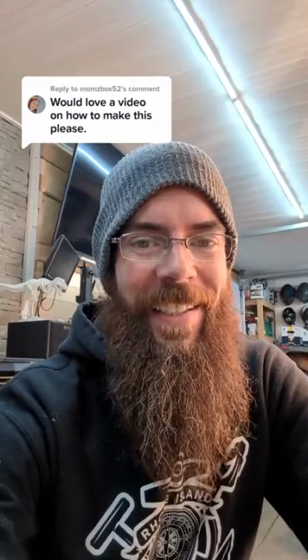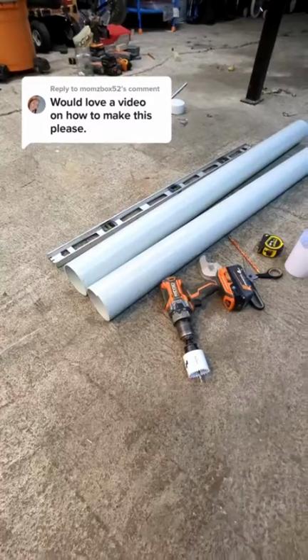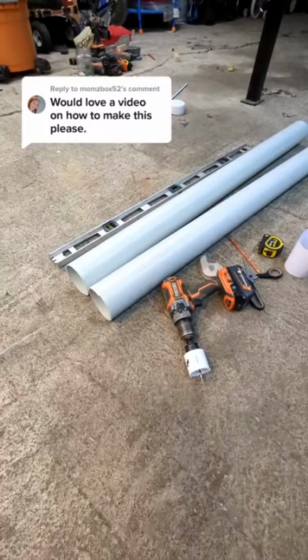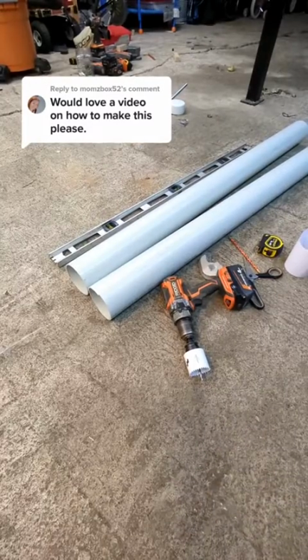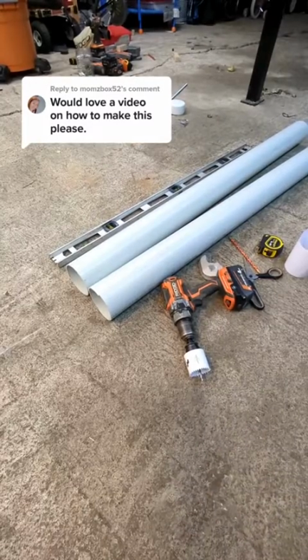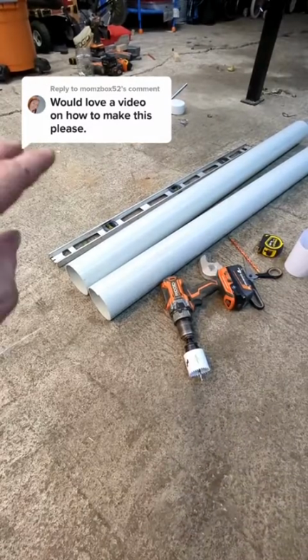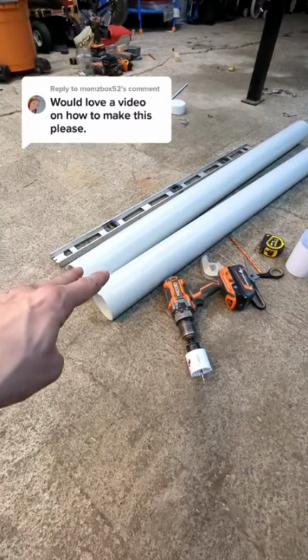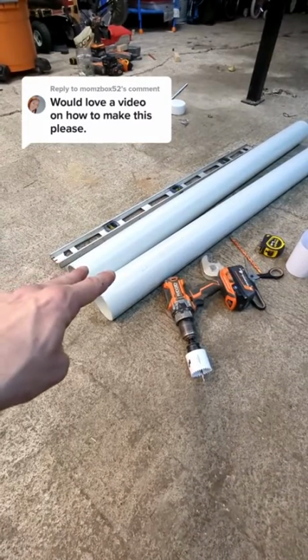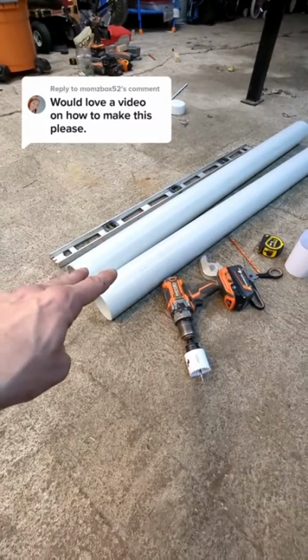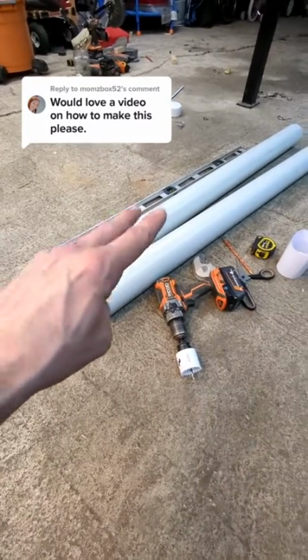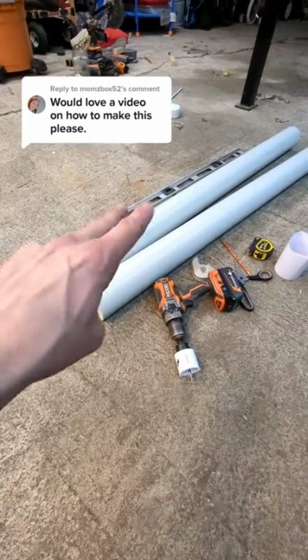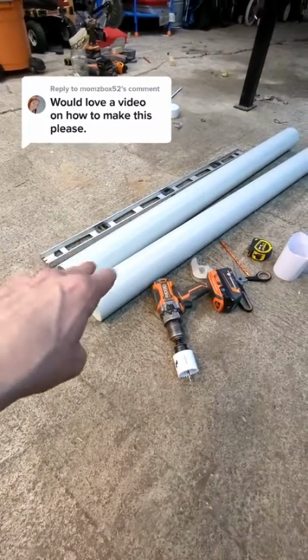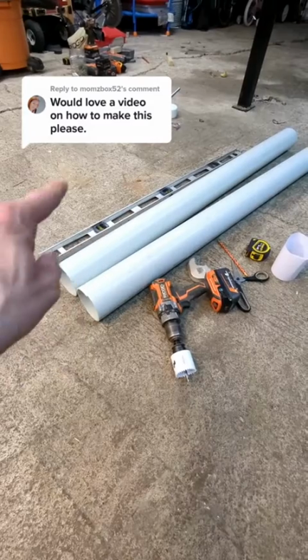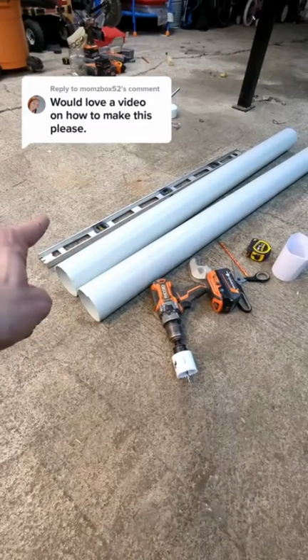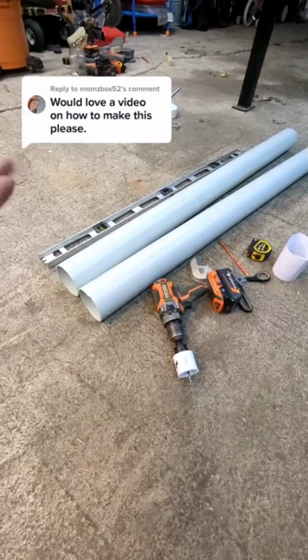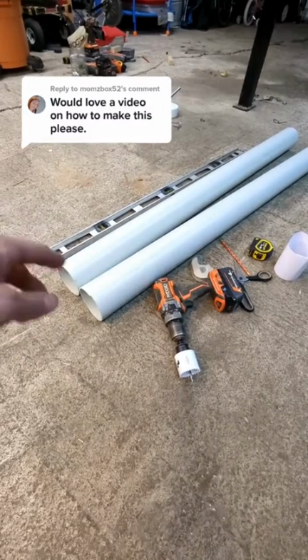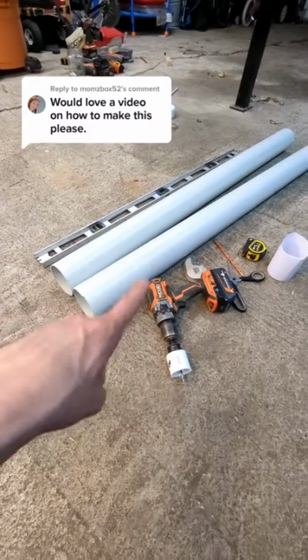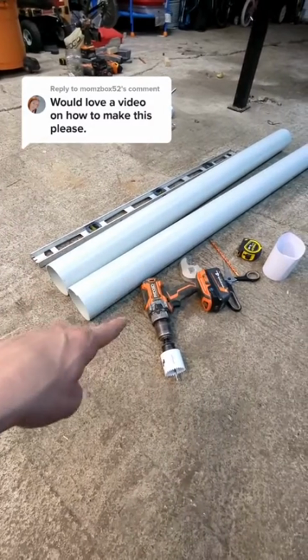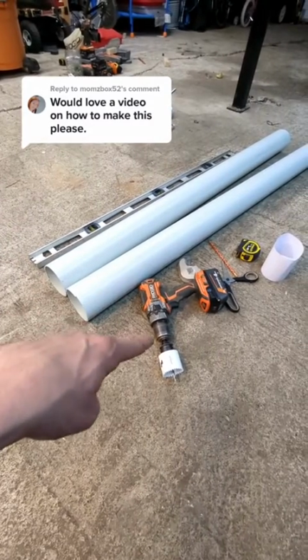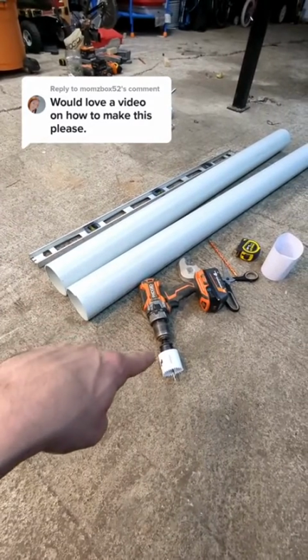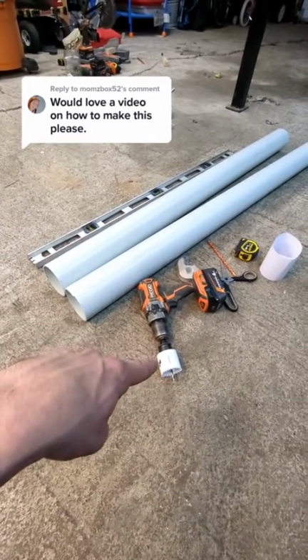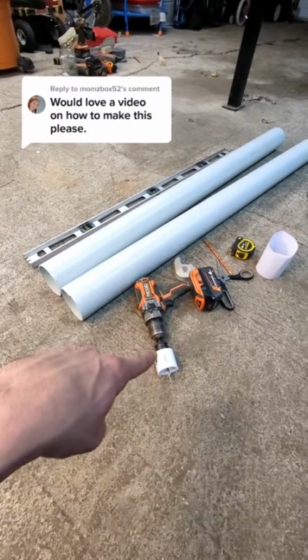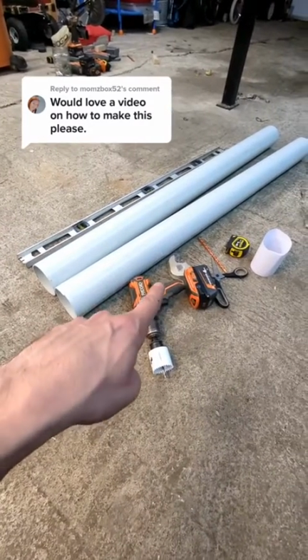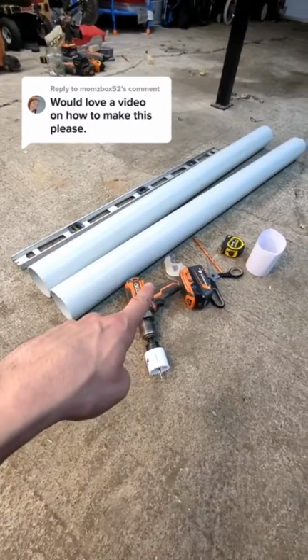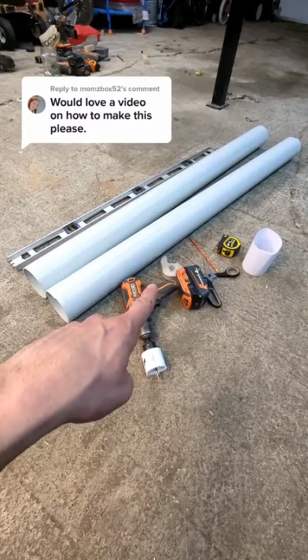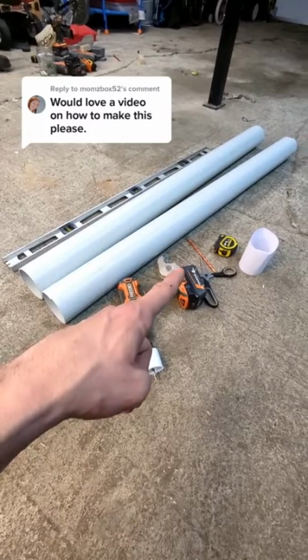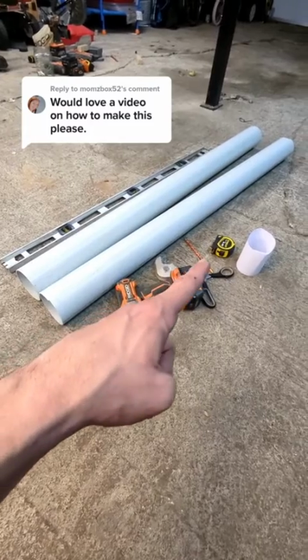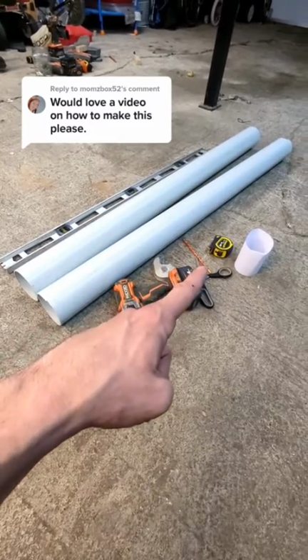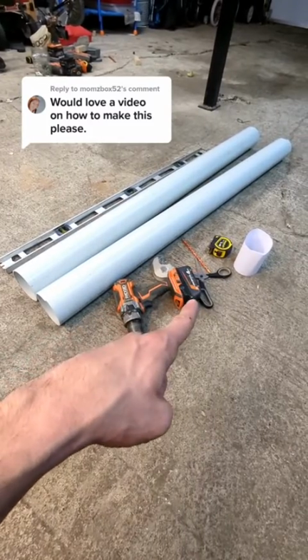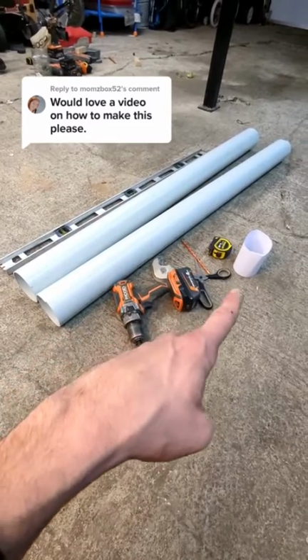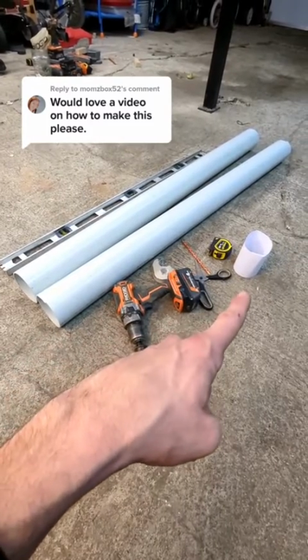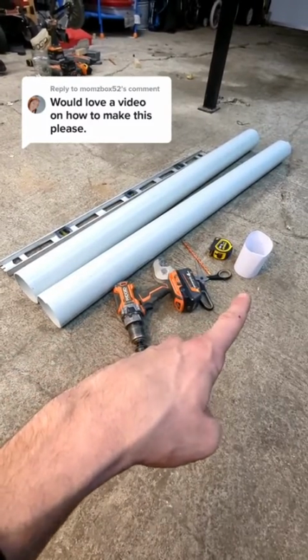To get started, you'll need a few things. You'll need a 10-foot section of pipe, which I've cut in two. You'll need a straight edge — I'm just using a level — a drill, a 2⅛ inch hole saw, some scotch tape, a pencil, measuring tape, scissors, and a couple sheets of paper.